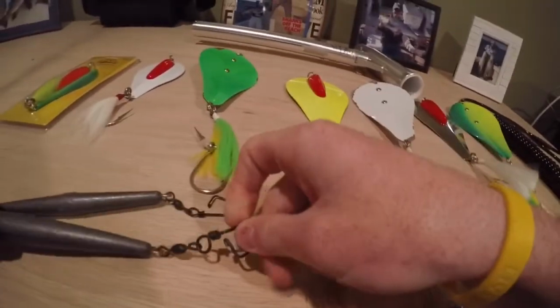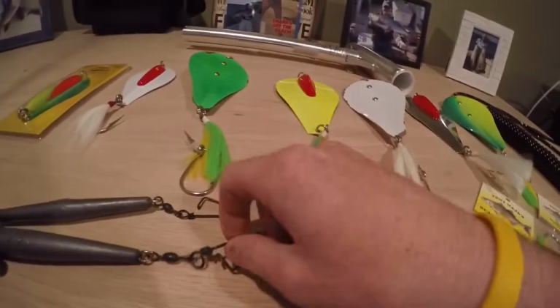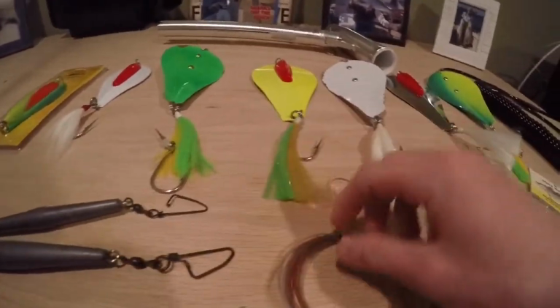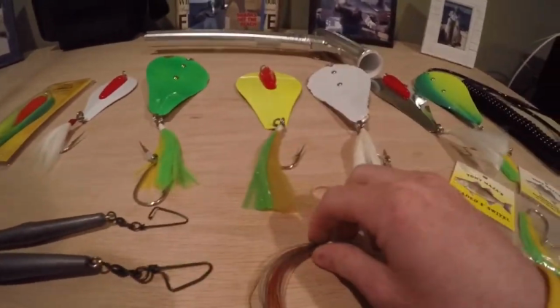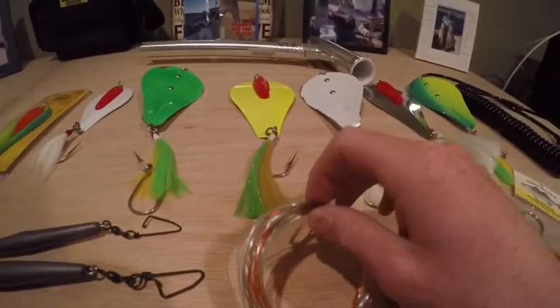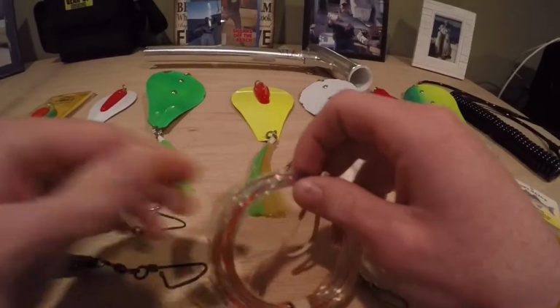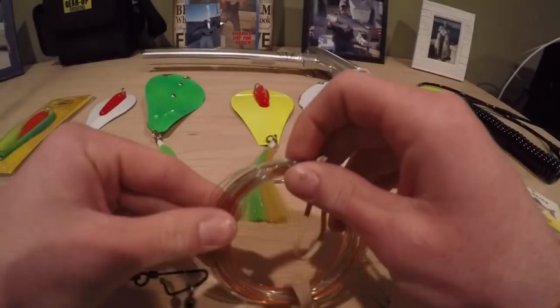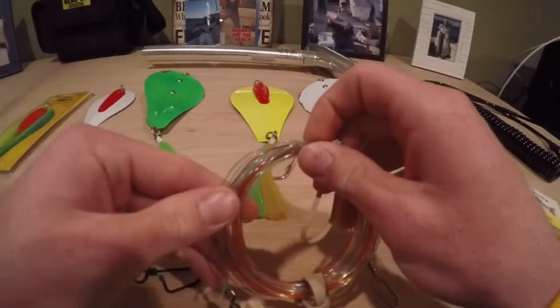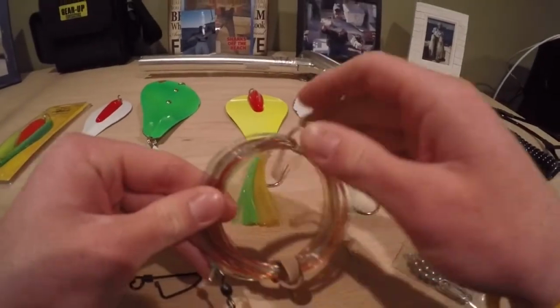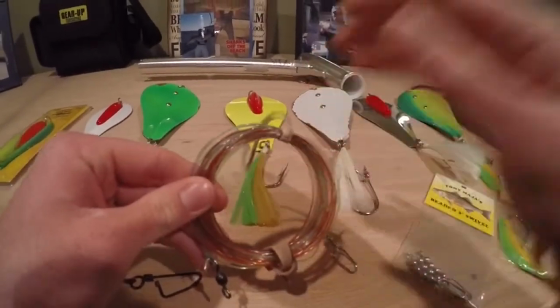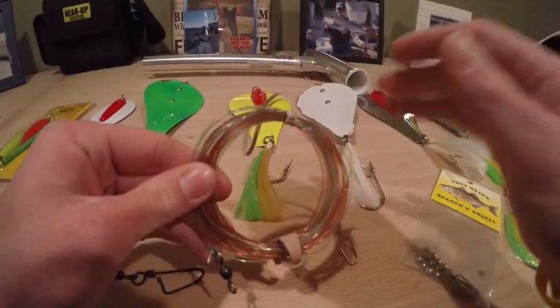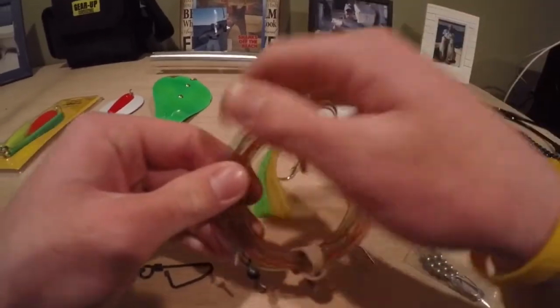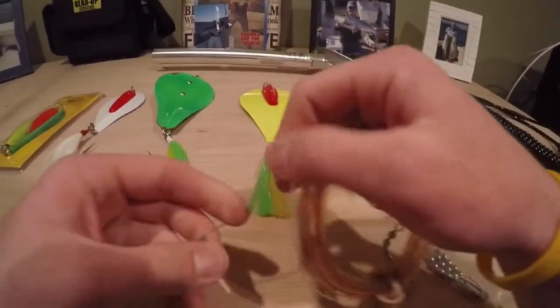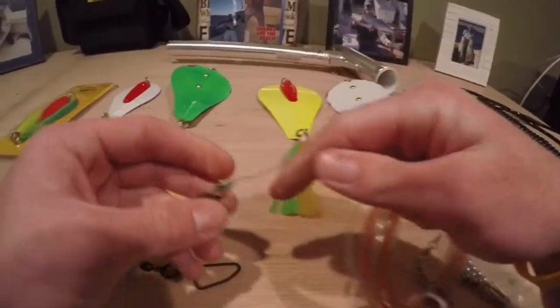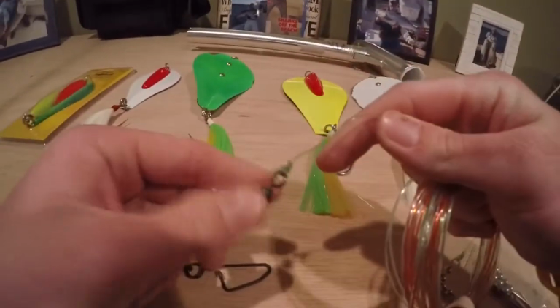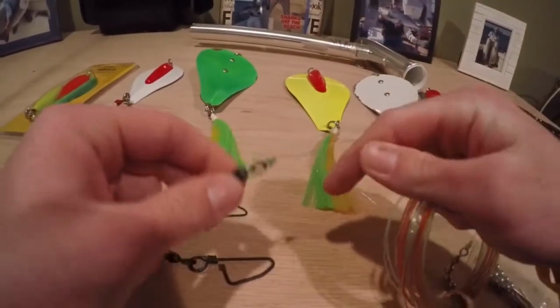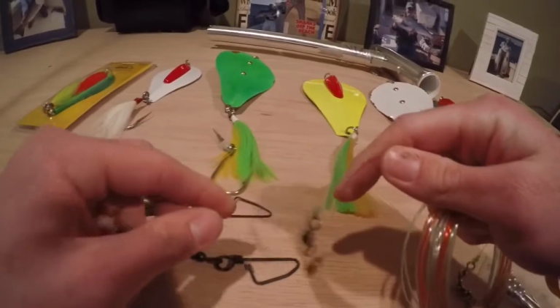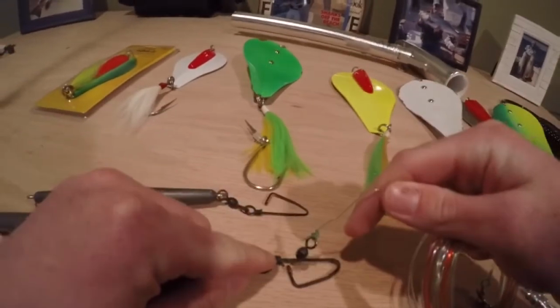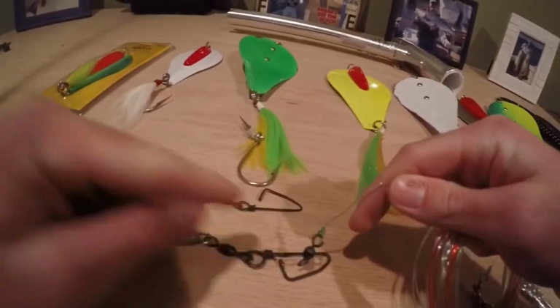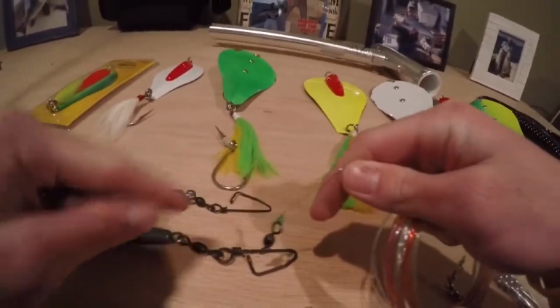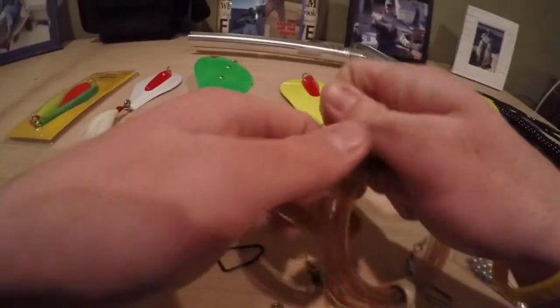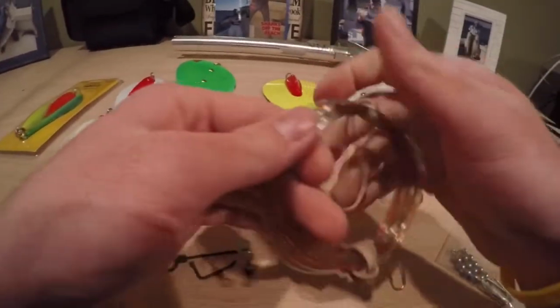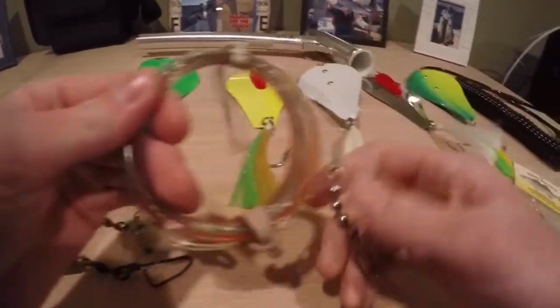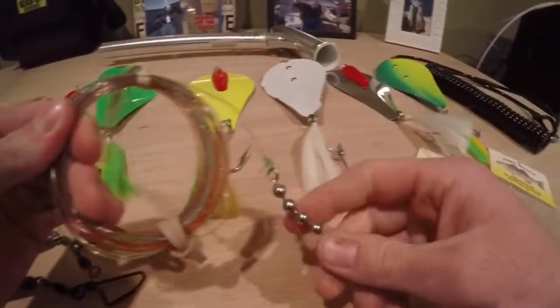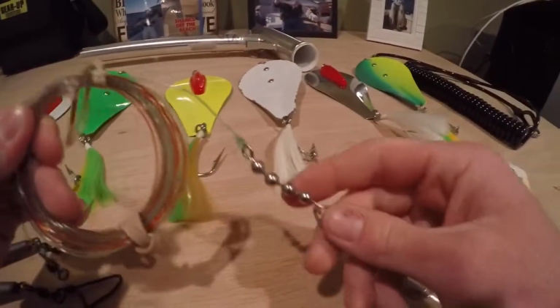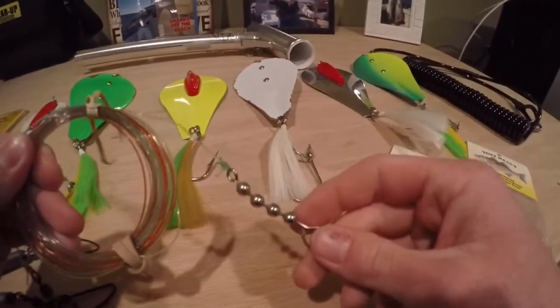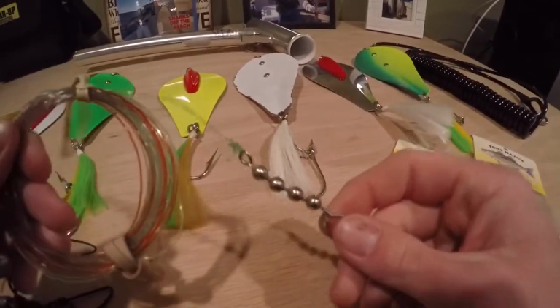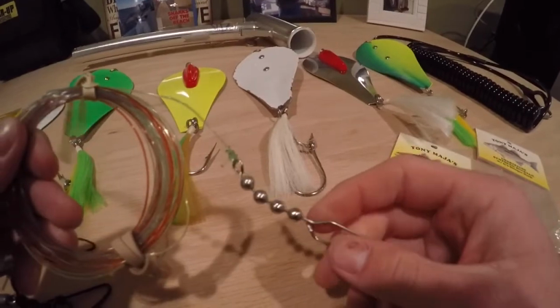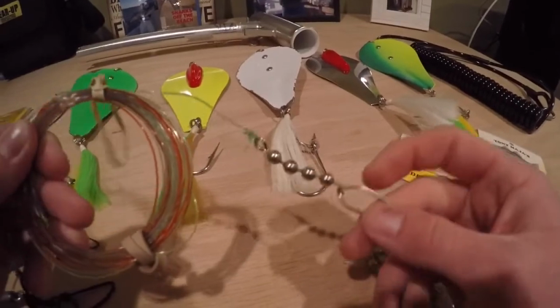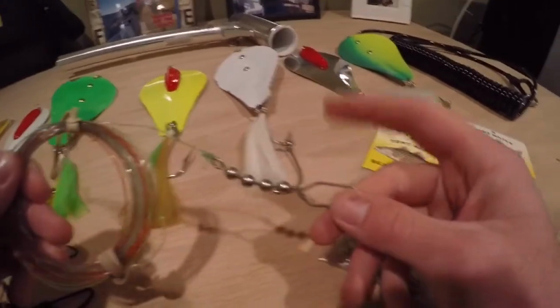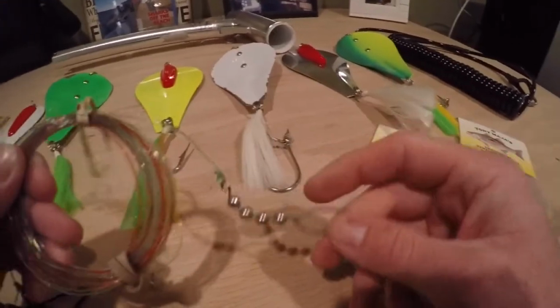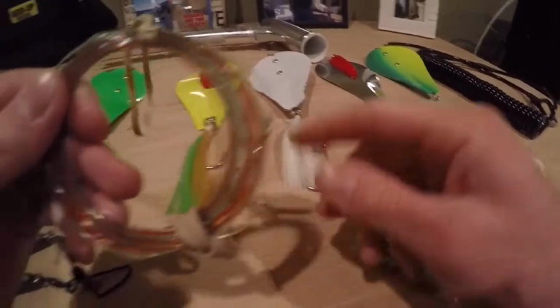For the leader, we use 10 to 12 feet of 60-pound. Fluorocarbon is not necessary. We have a swivel on the one end — we attach this to the snap on the drail. On the other end, we have a Tony Maja beaded 3-inch swivel, and this is where you attach the bunker spoon.